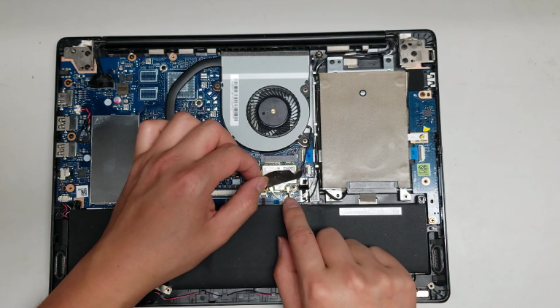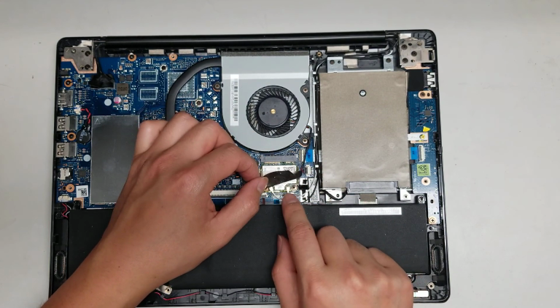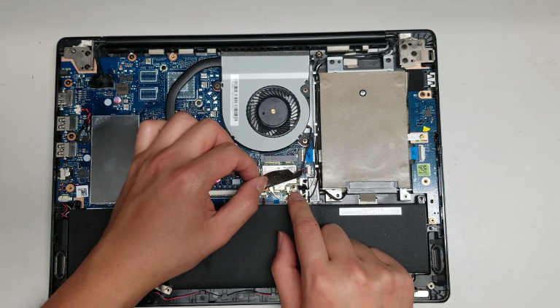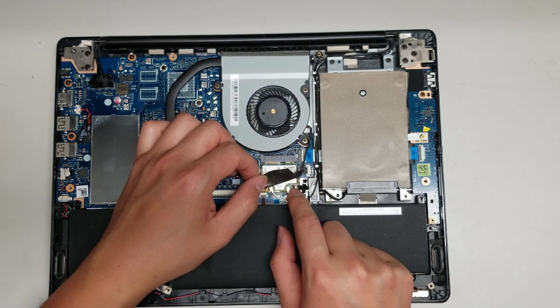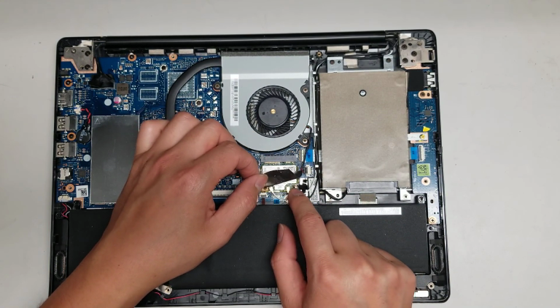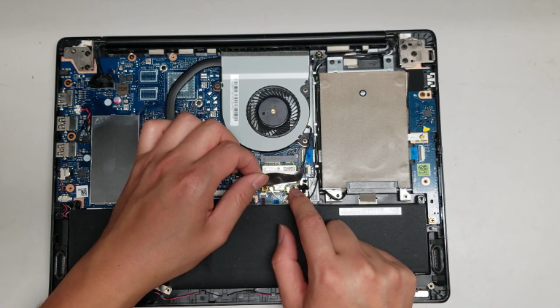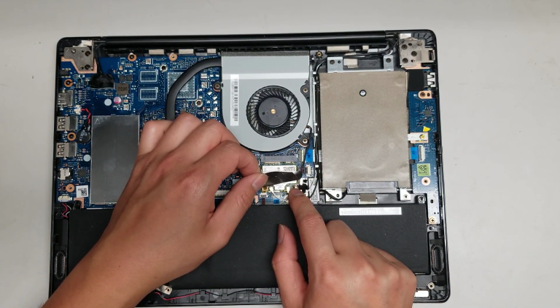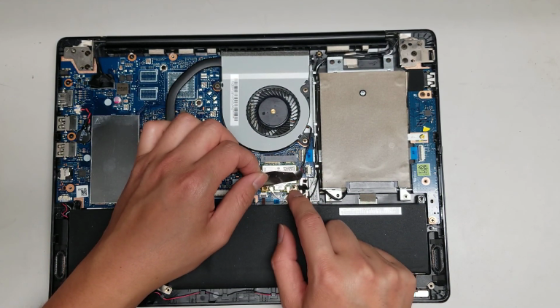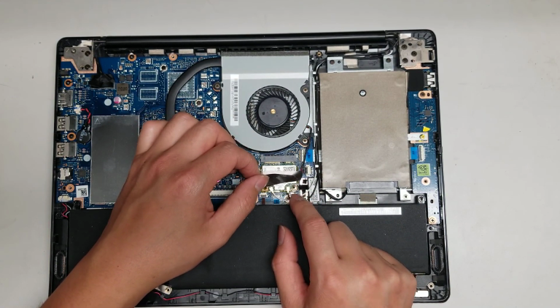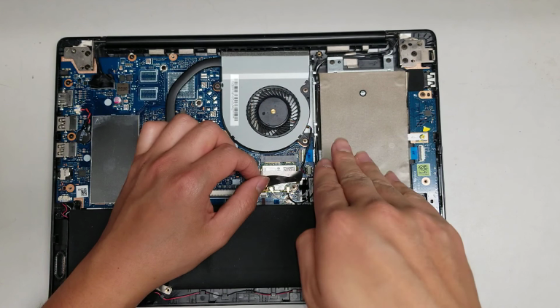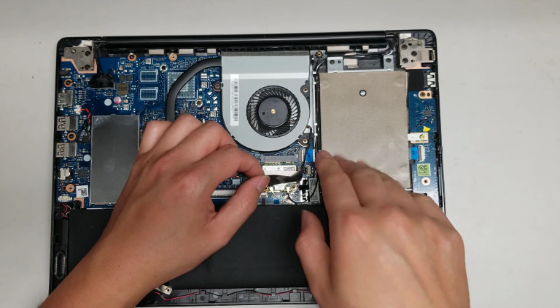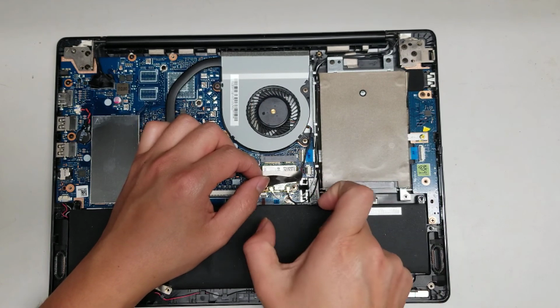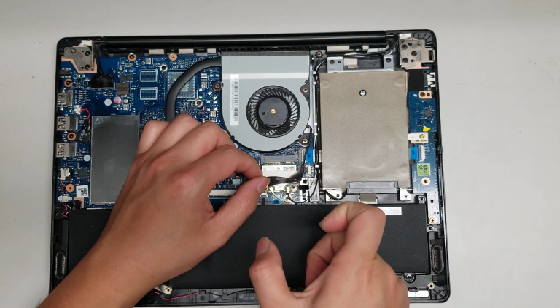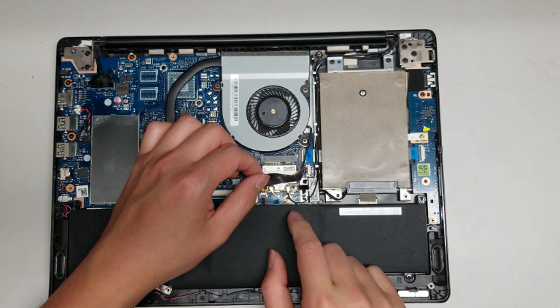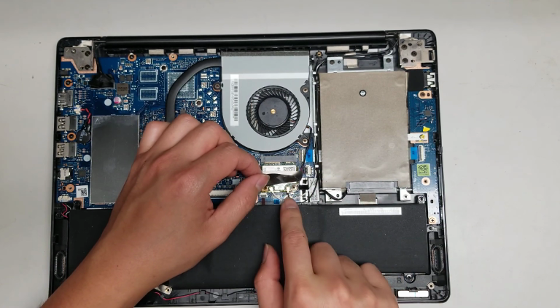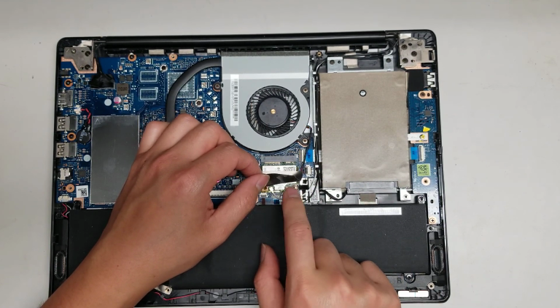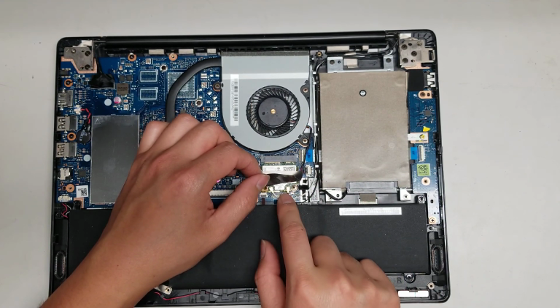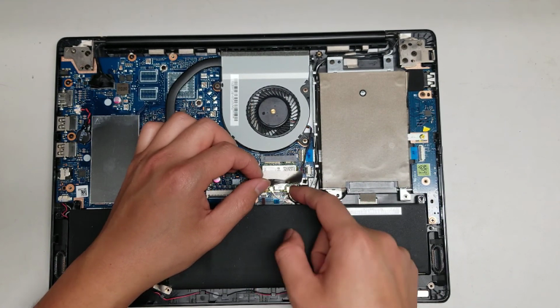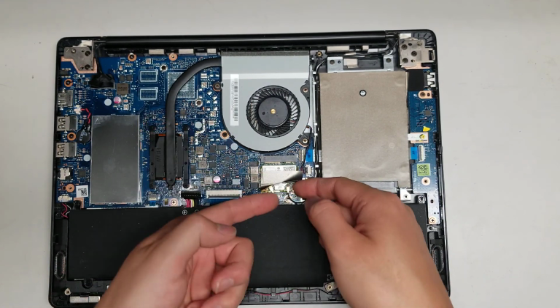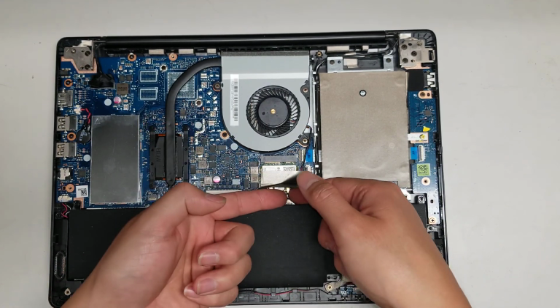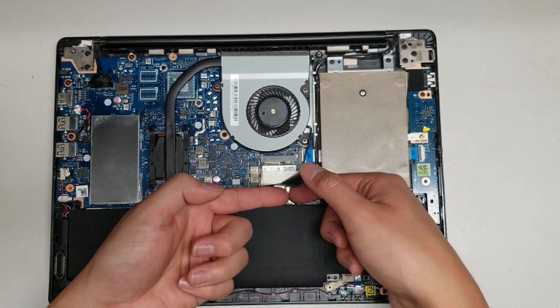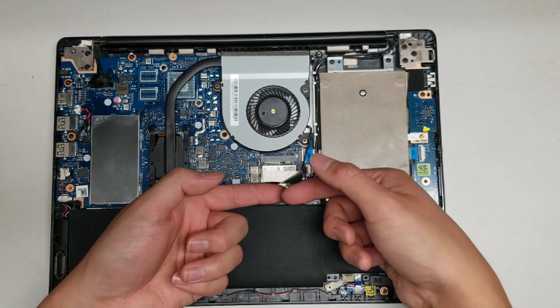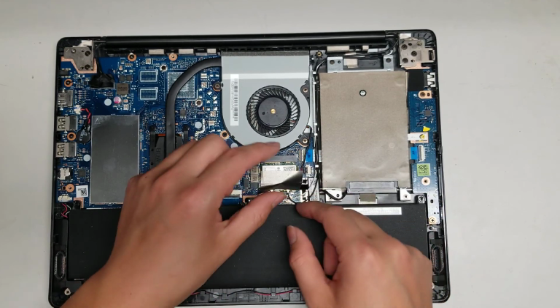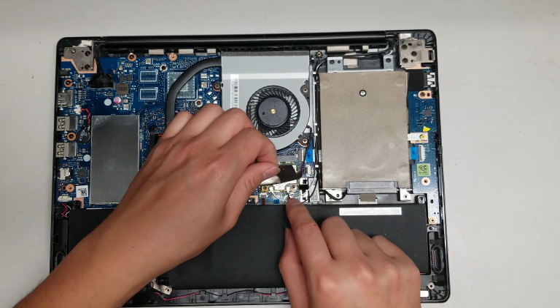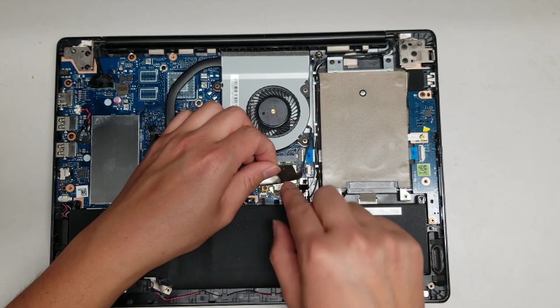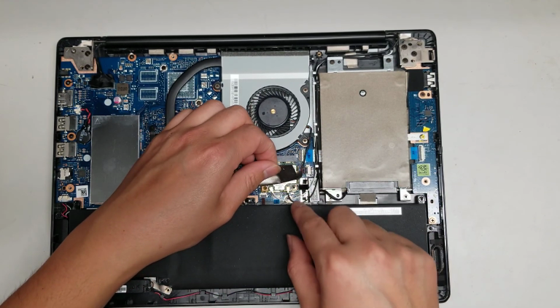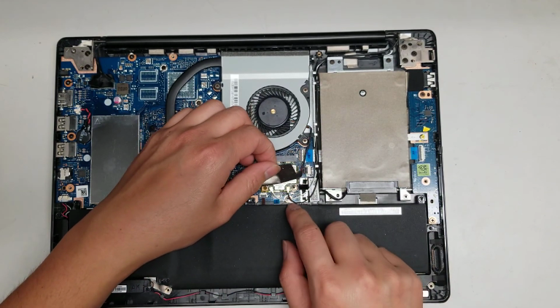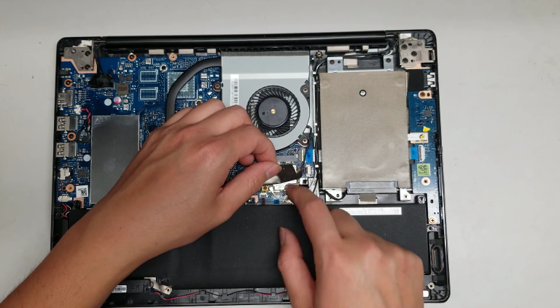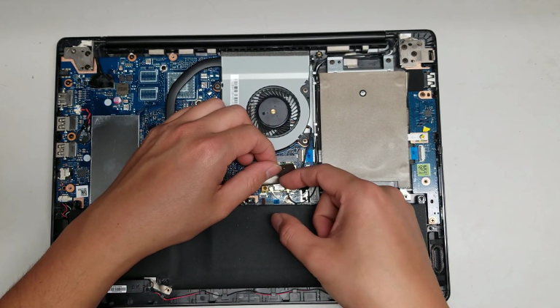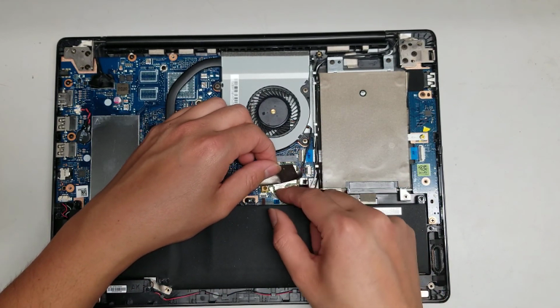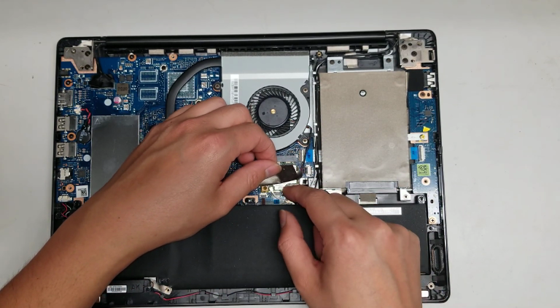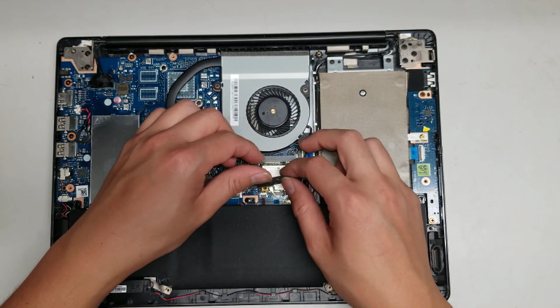Then the wireless antenna — there's one screw. When you take it out, it'll pop up at an angle and then you can just wiggle it out. The antenna cables you just pull from the tail, pull it up, and they'll come out at an angle as well. Don't try to pry from the front because you can damage them.